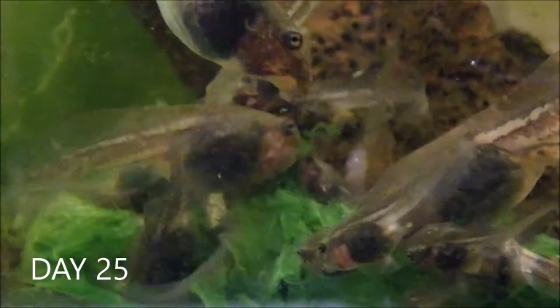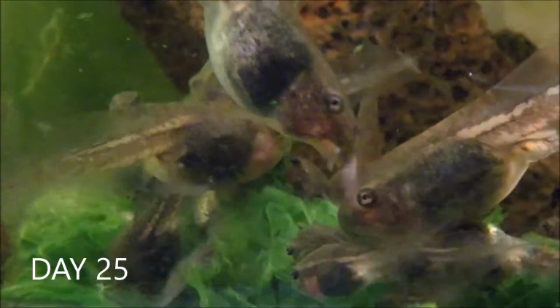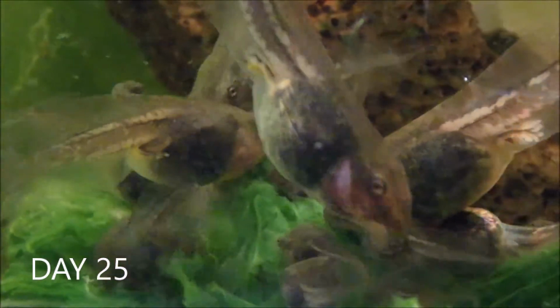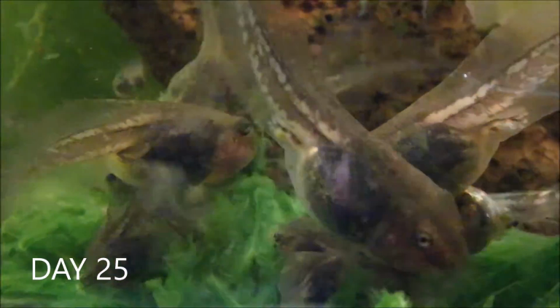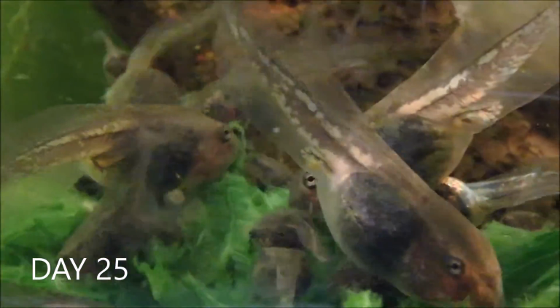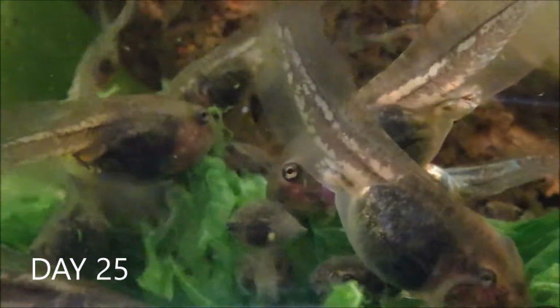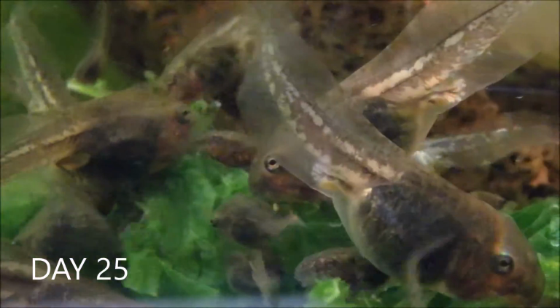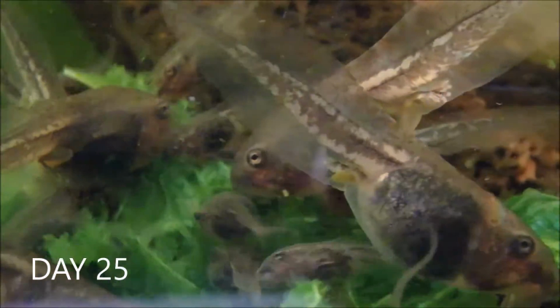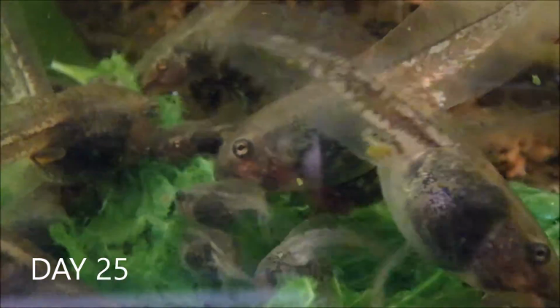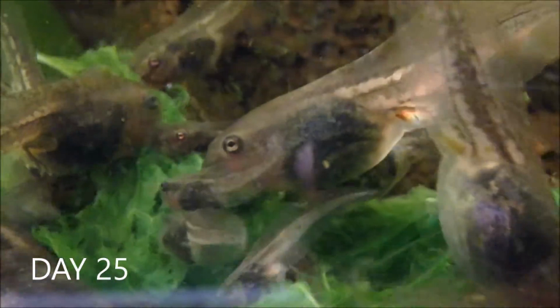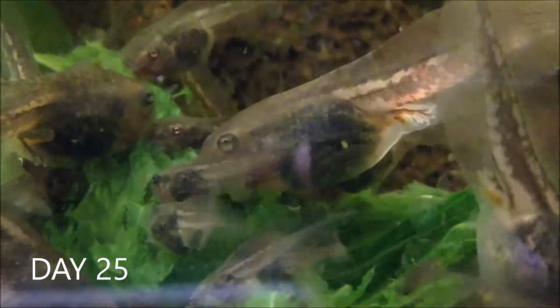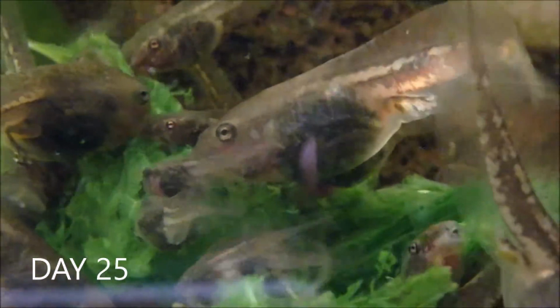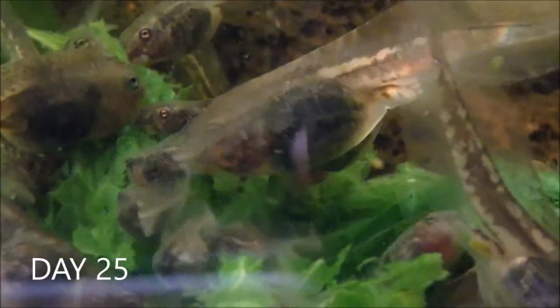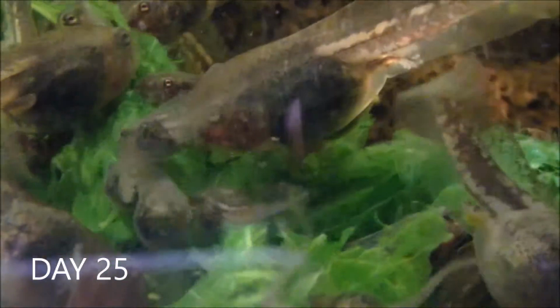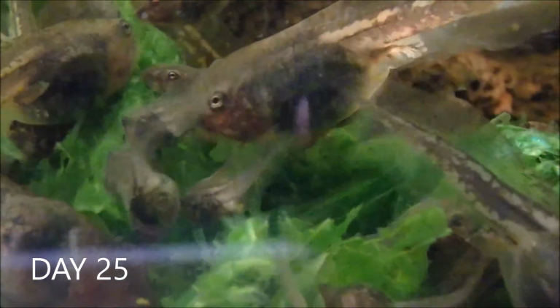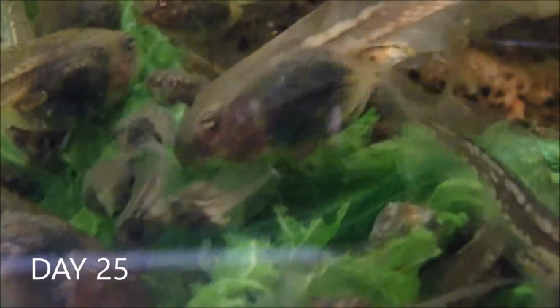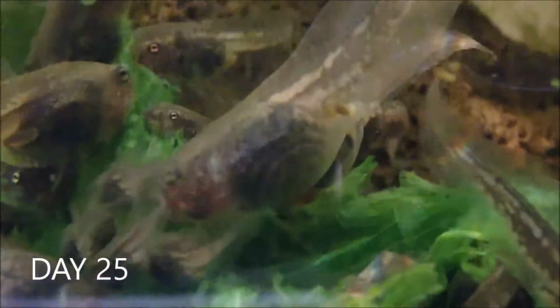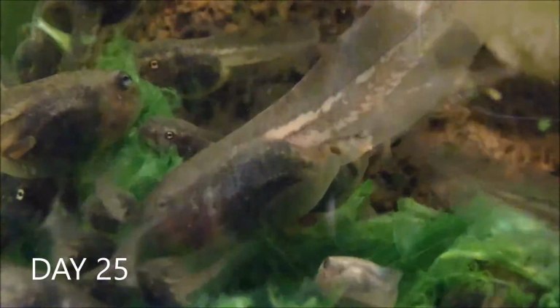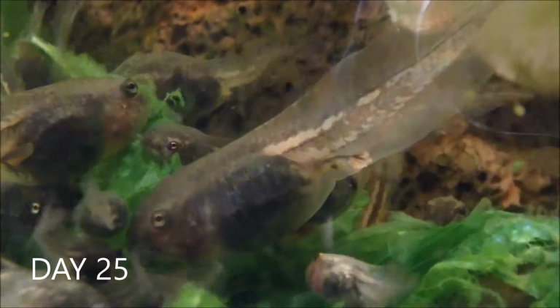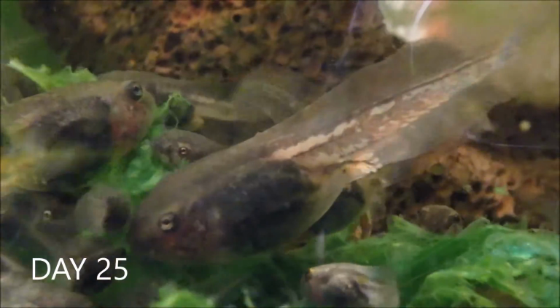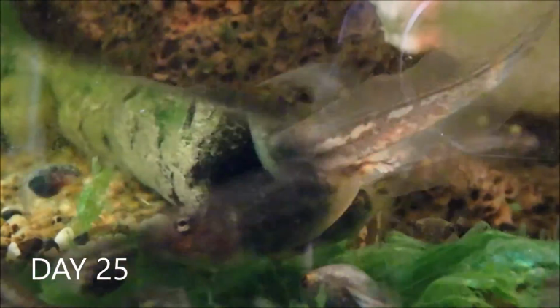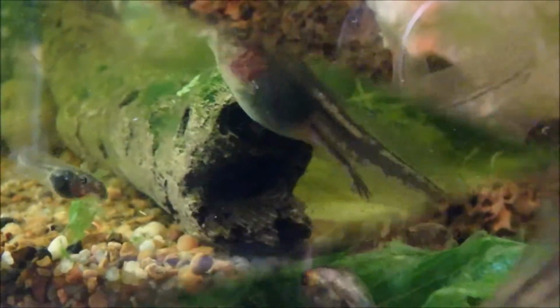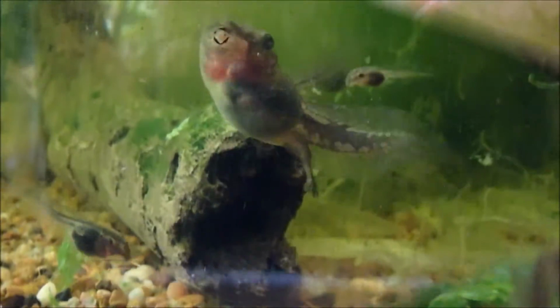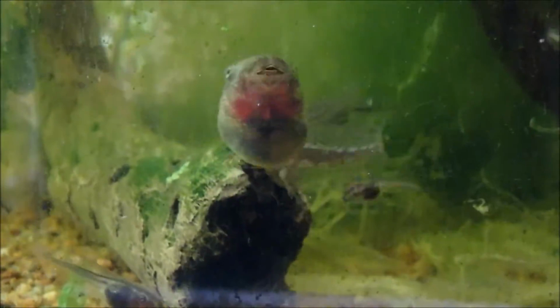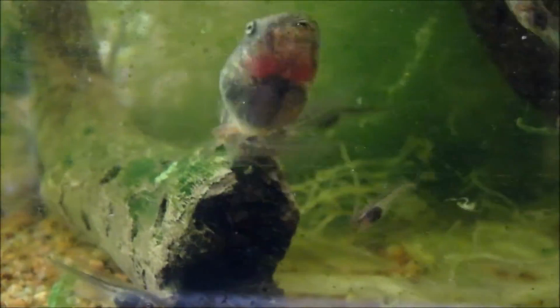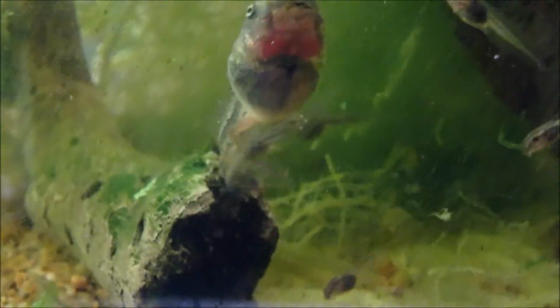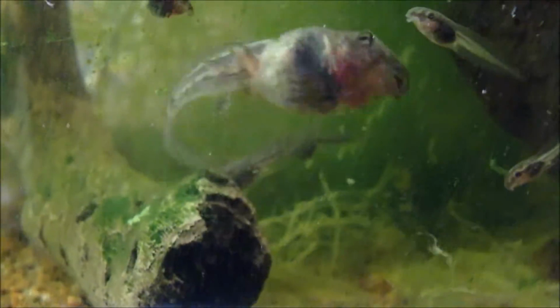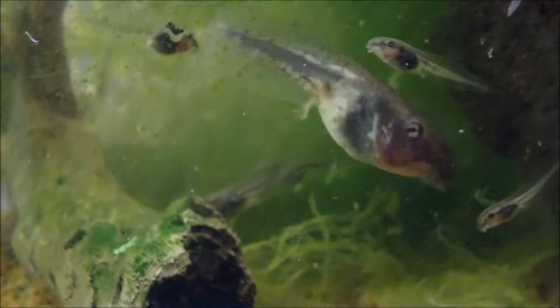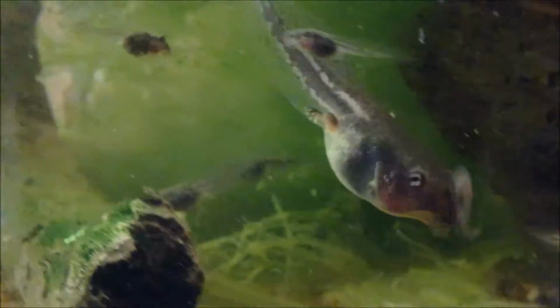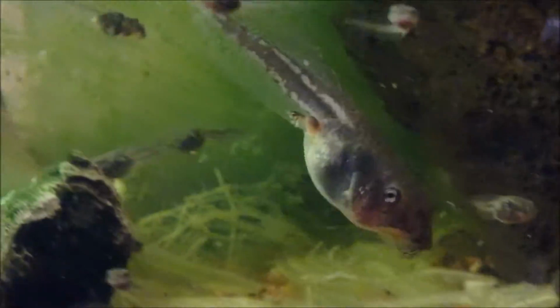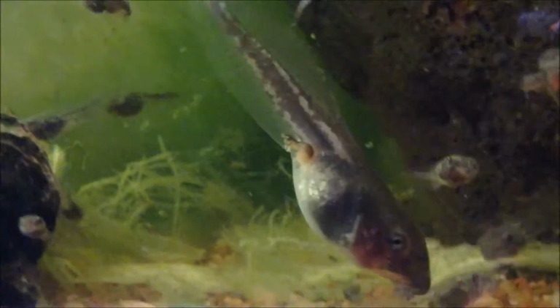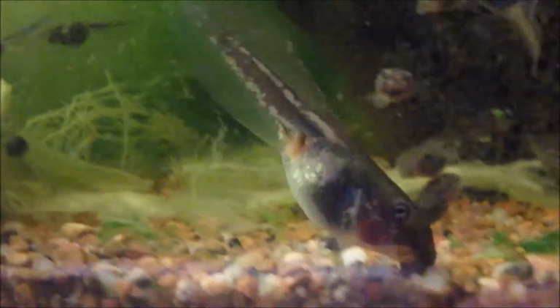Day 25 and plenty of hind limbs are now visible. Tadpoles are even starting to use their hind limbs to motor around.